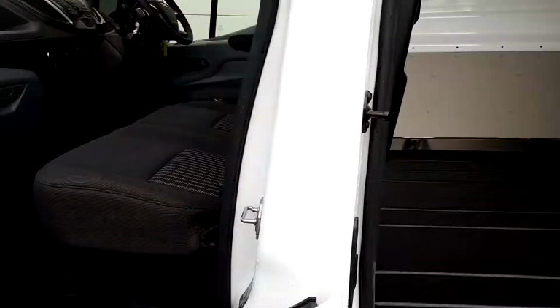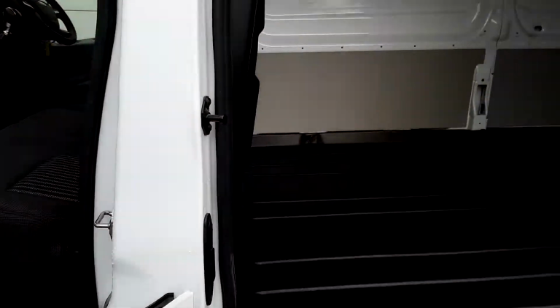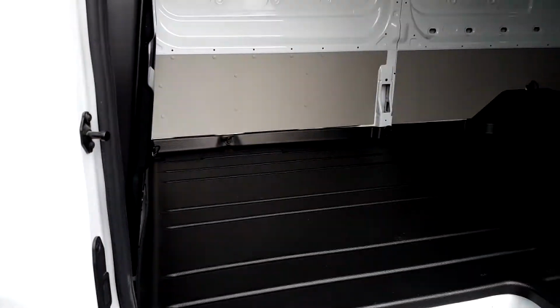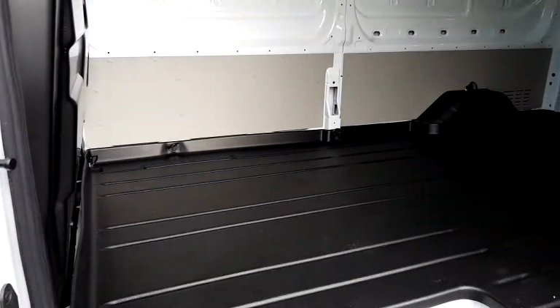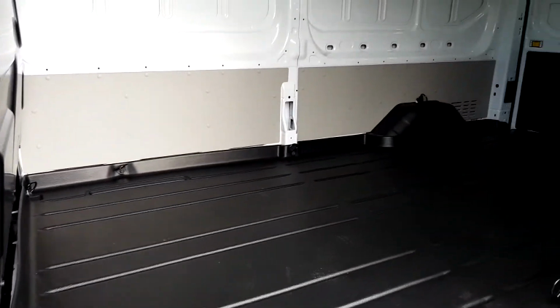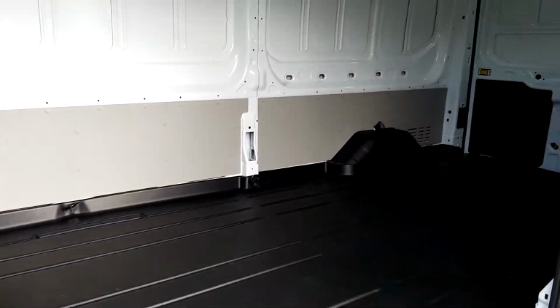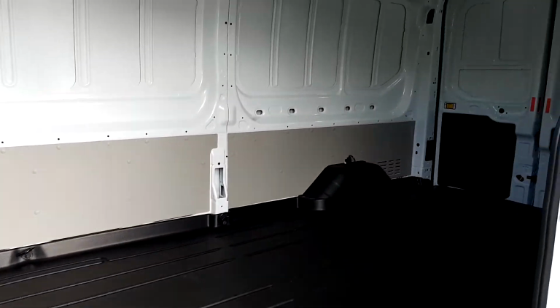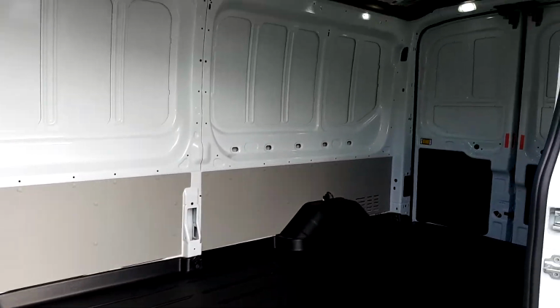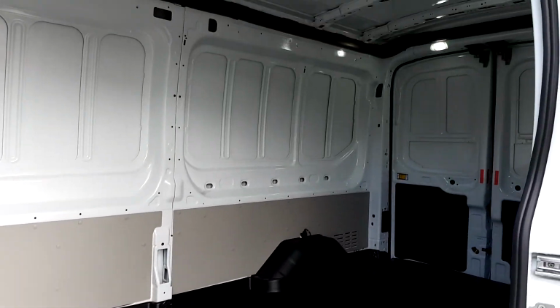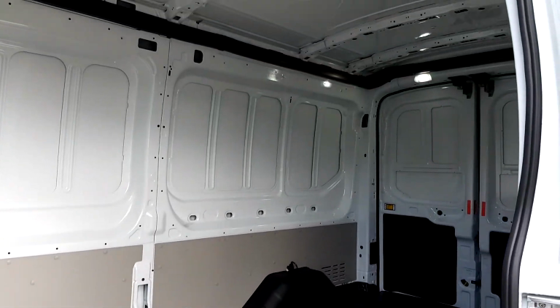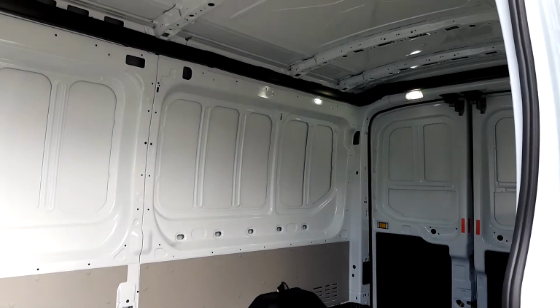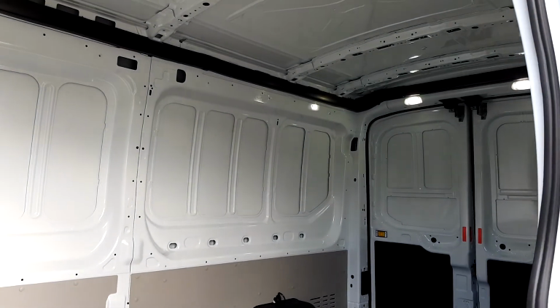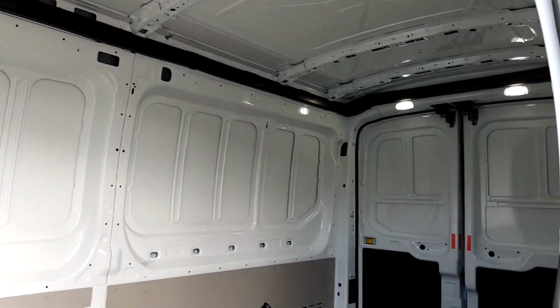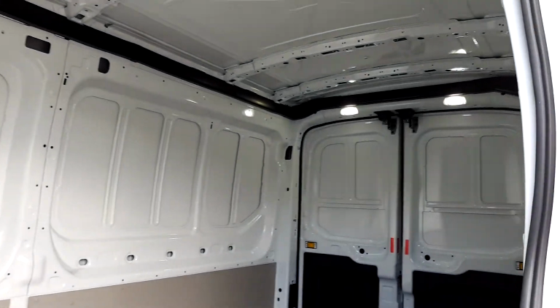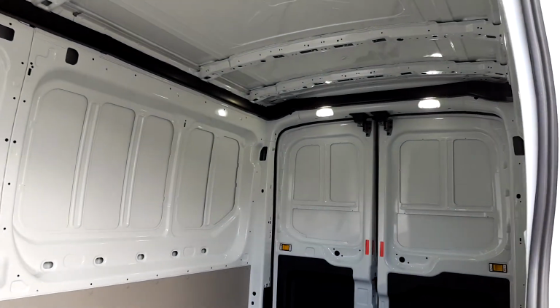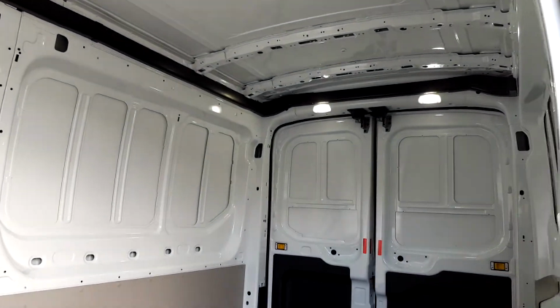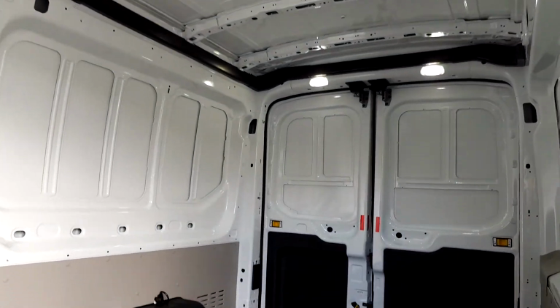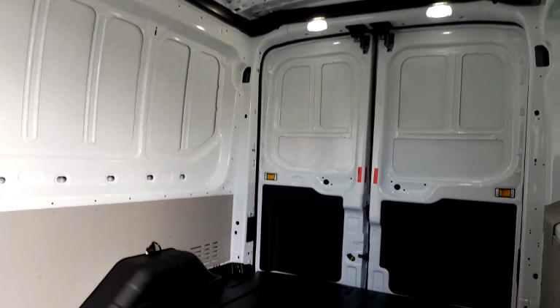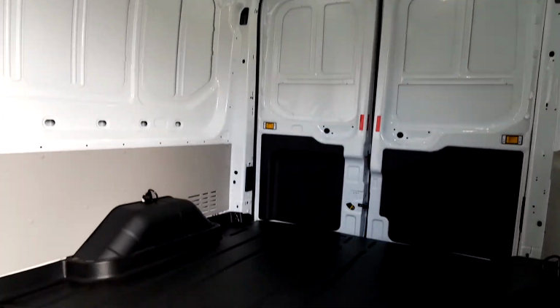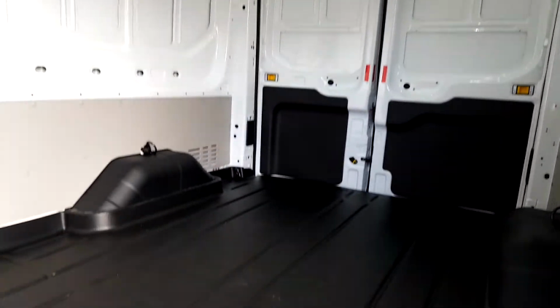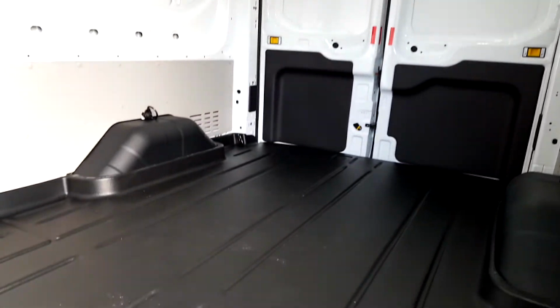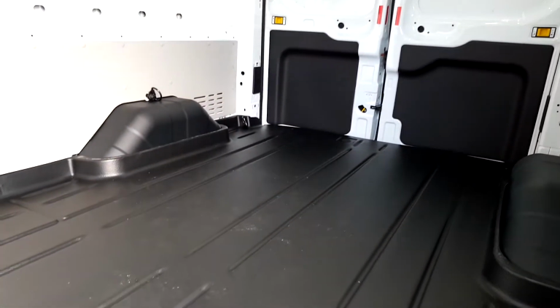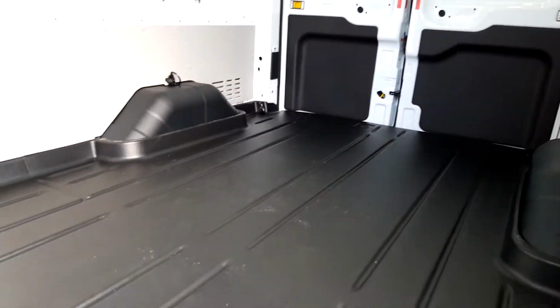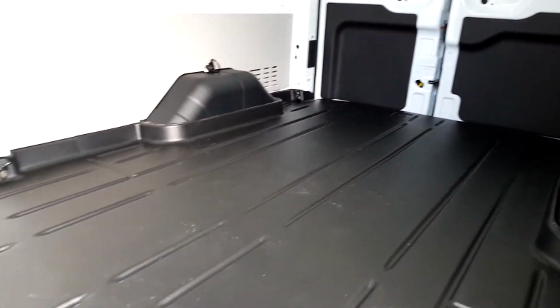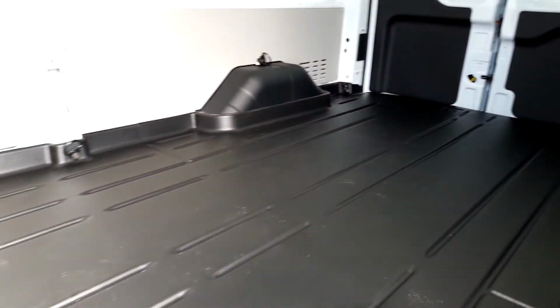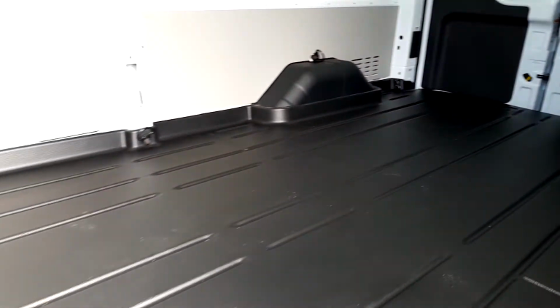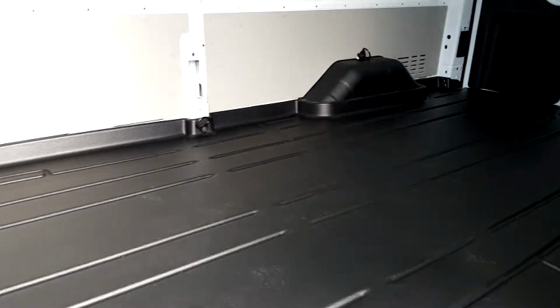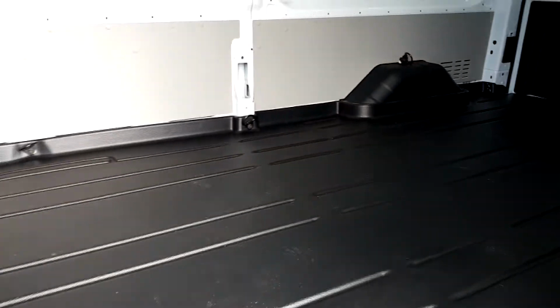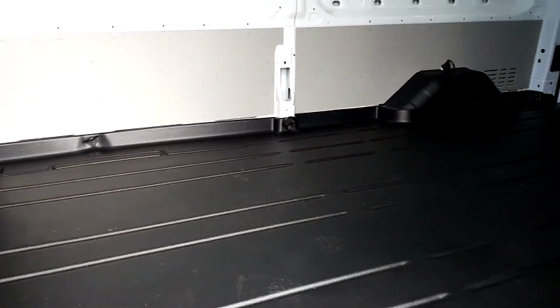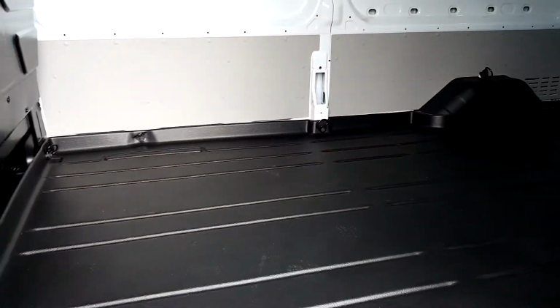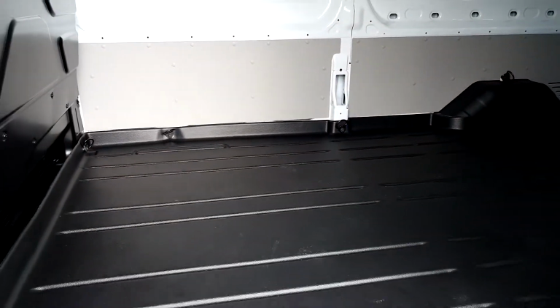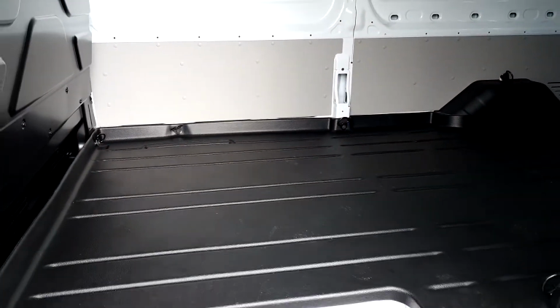Moving into the rear of the vehicle, this vehicle has LED load lights in the rear and a plastic floor protector.